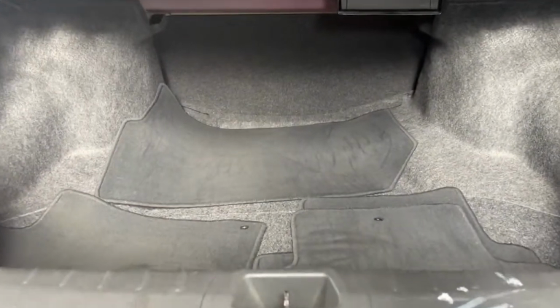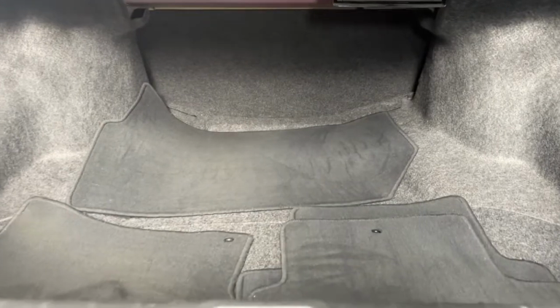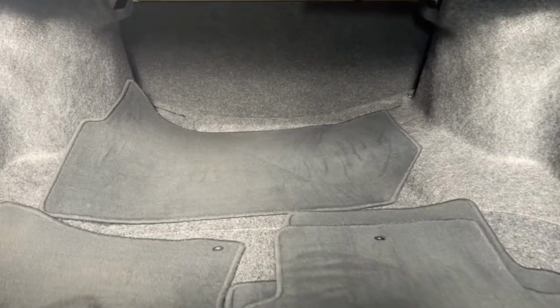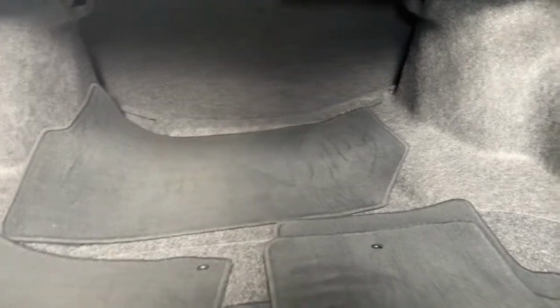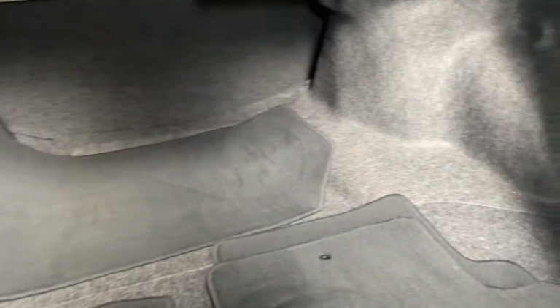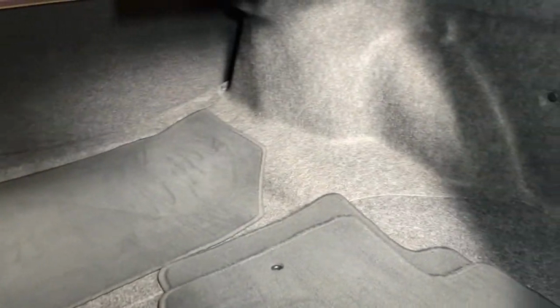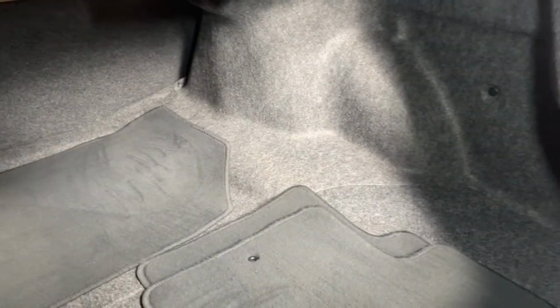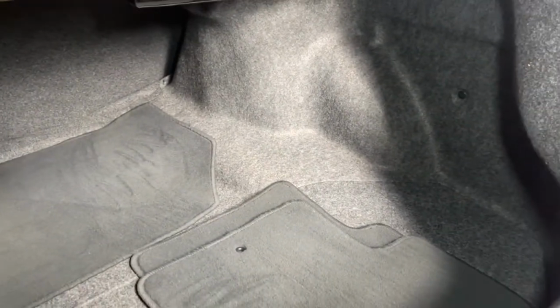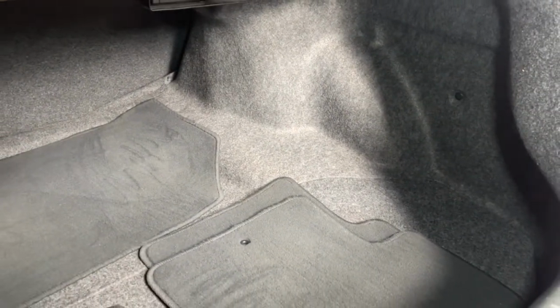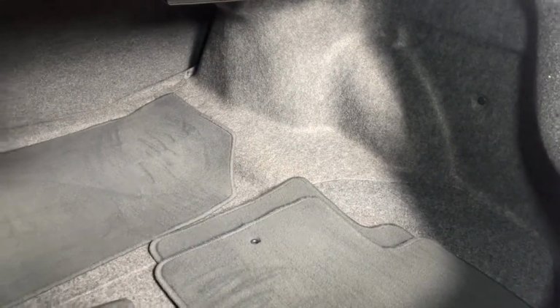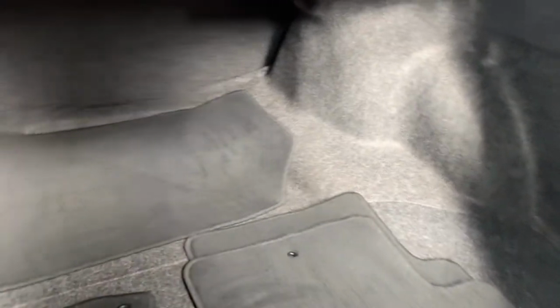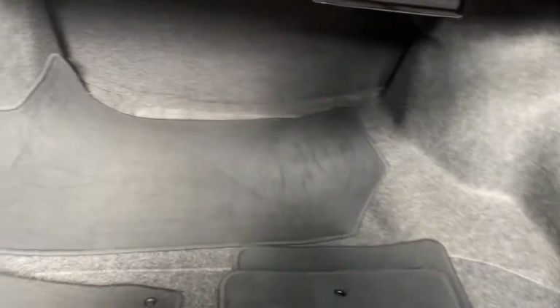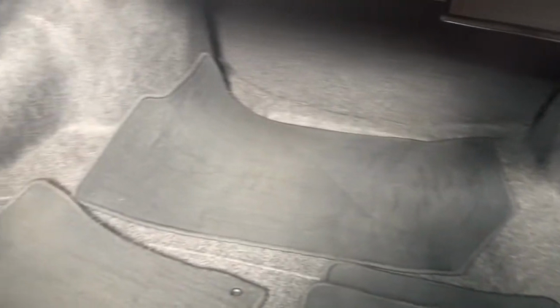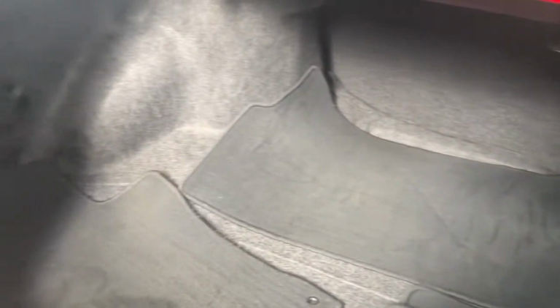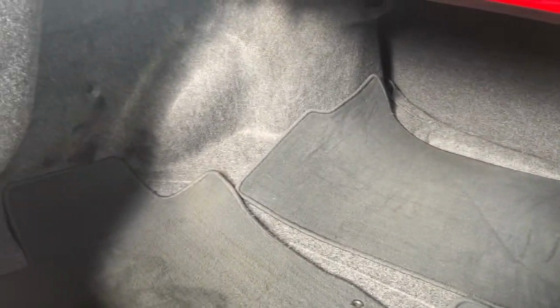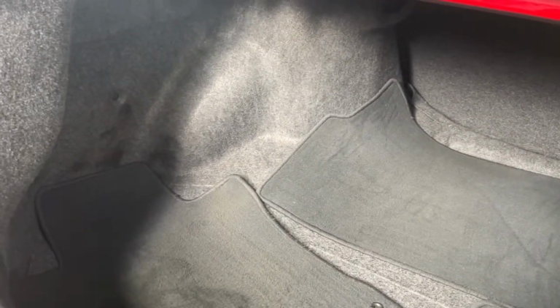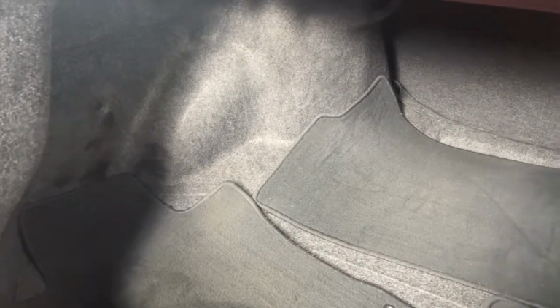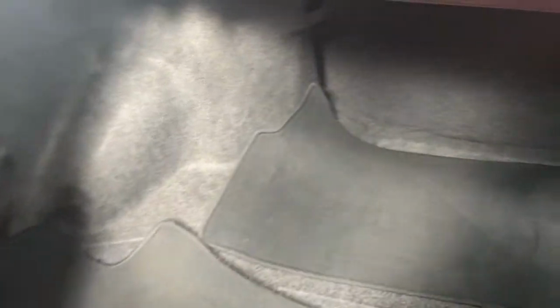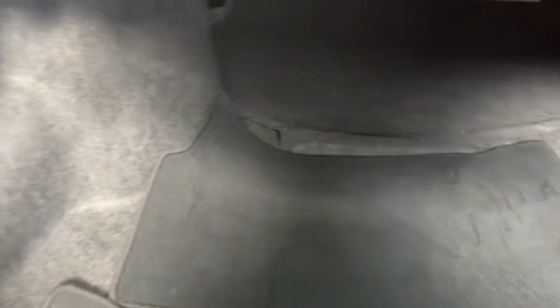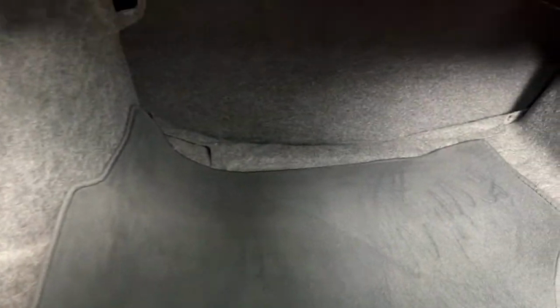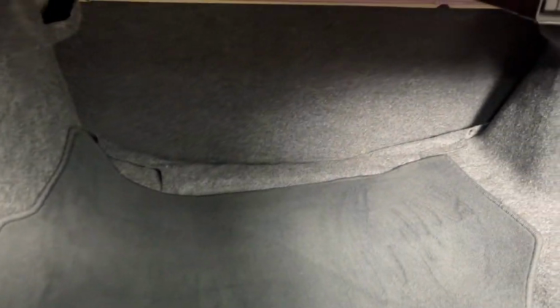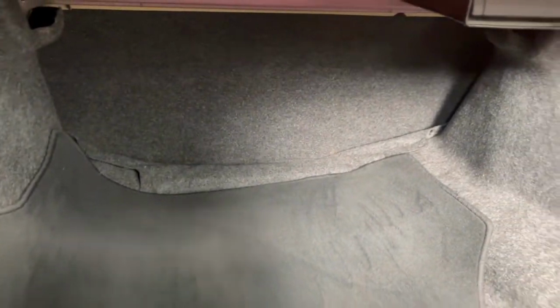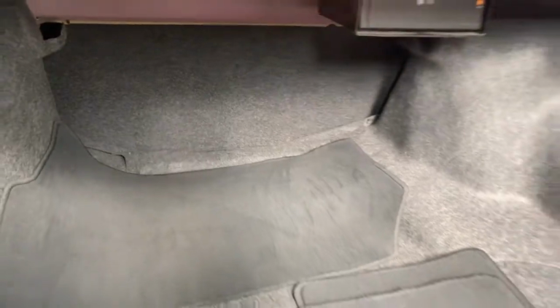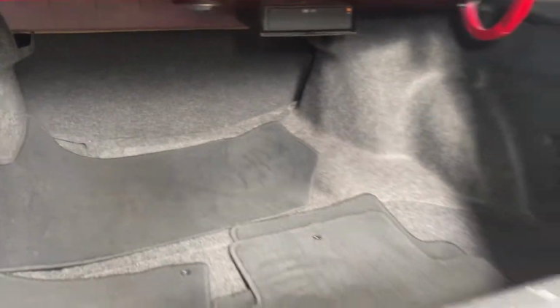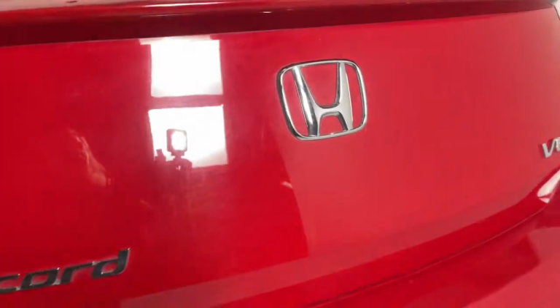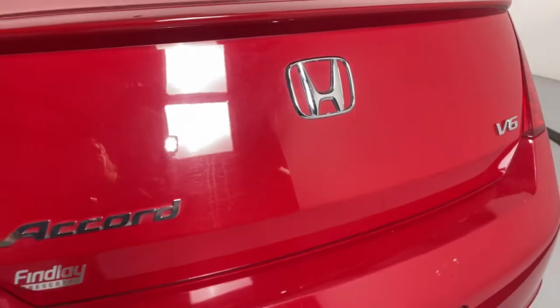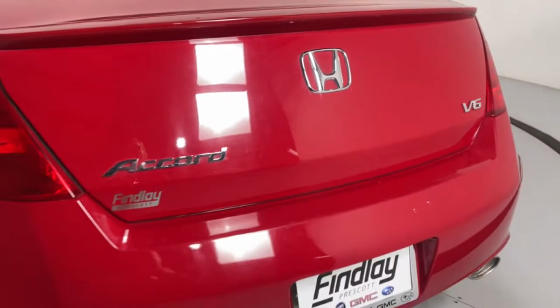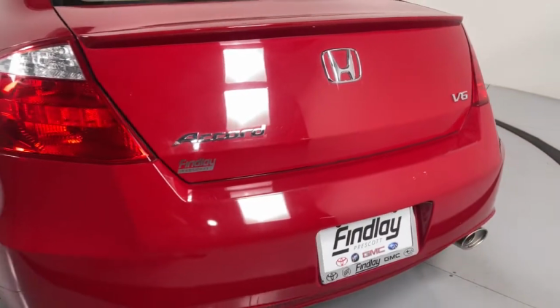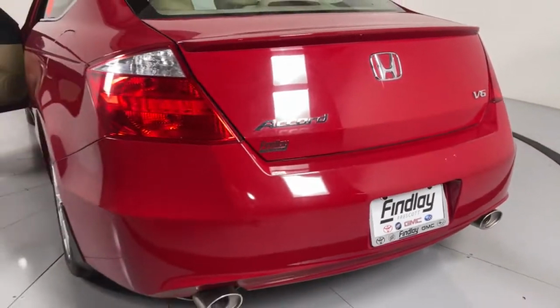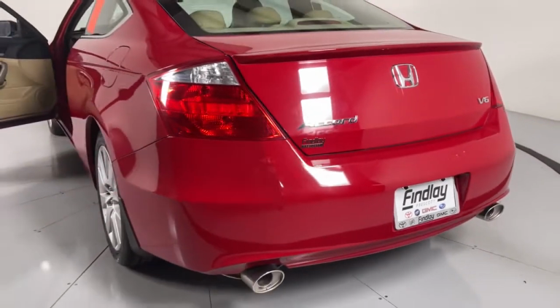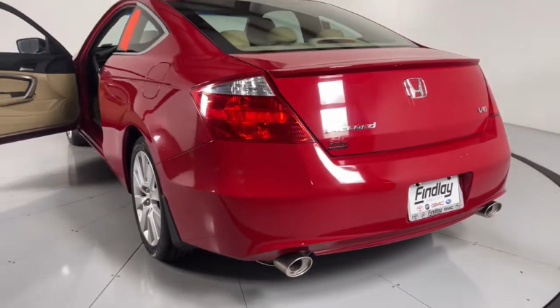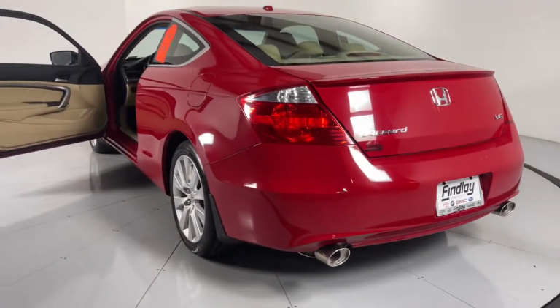These are just some of the great options this vehicle comes with: navigation system, electronic stability control, Bluetooth, leather seats, trip computer, power windows, bucket seats, four-wheel disc brakes, and power steering.